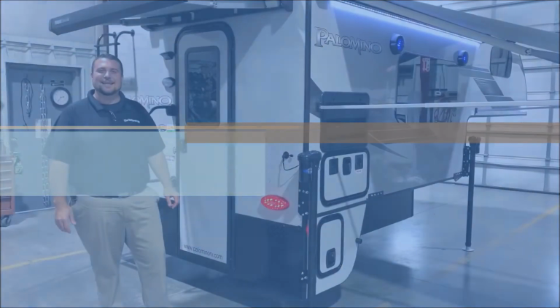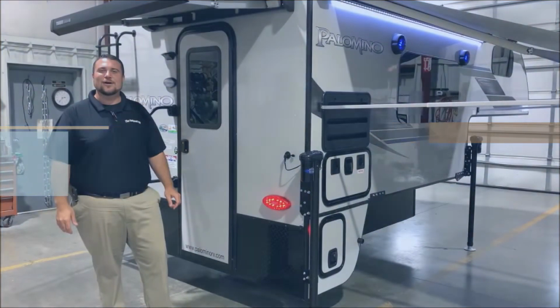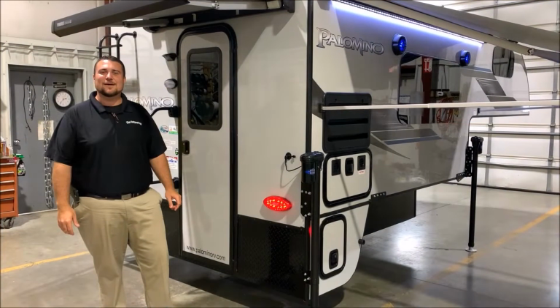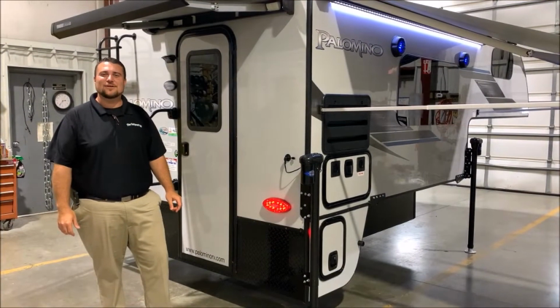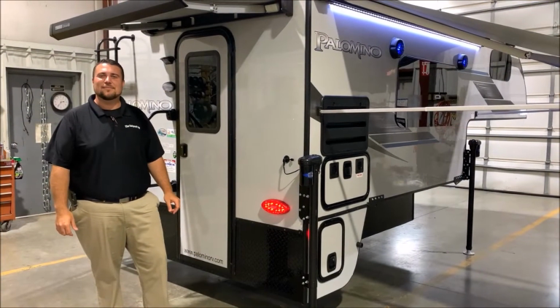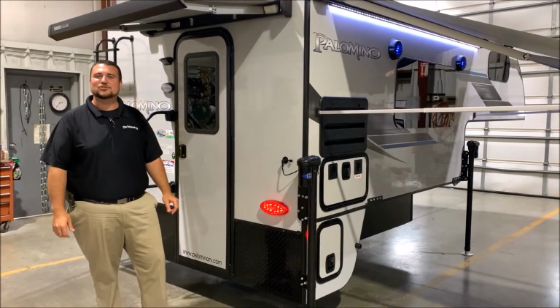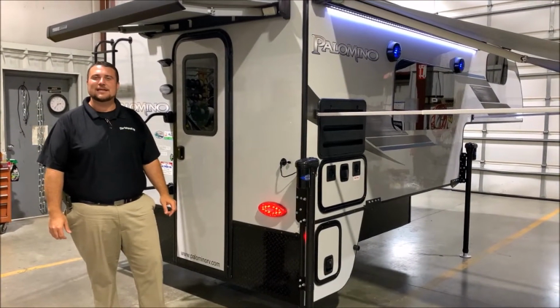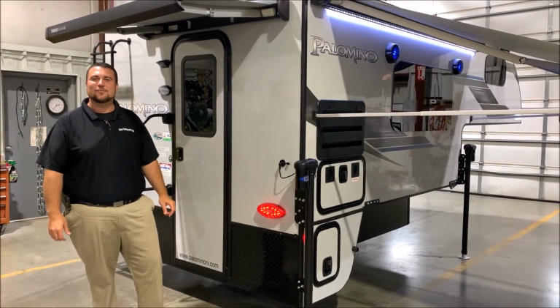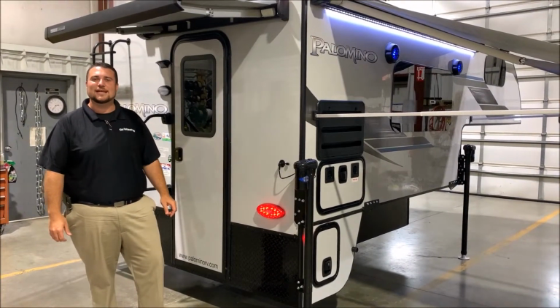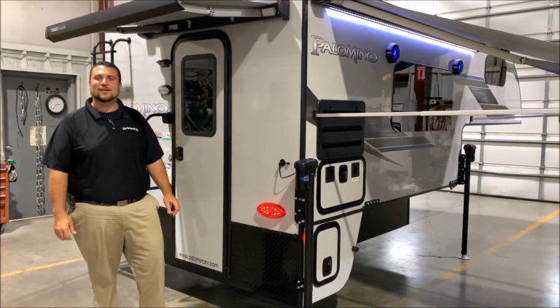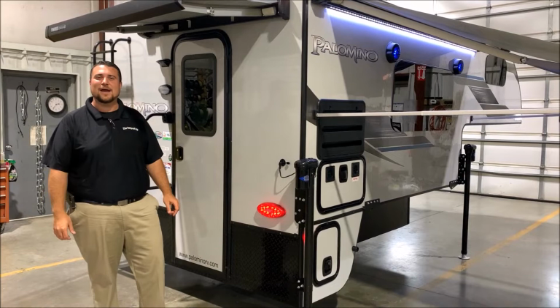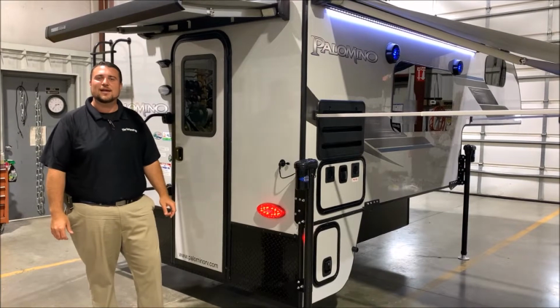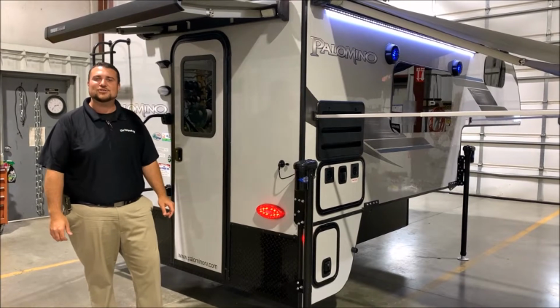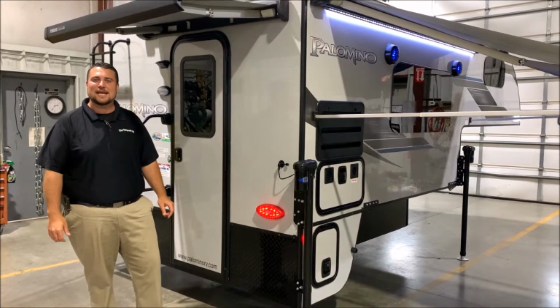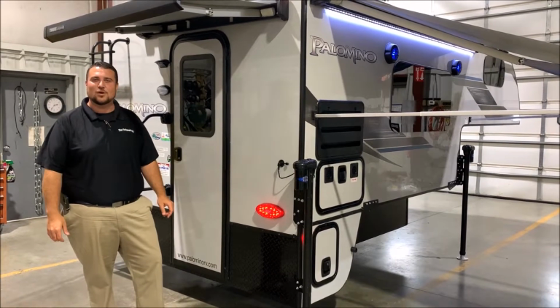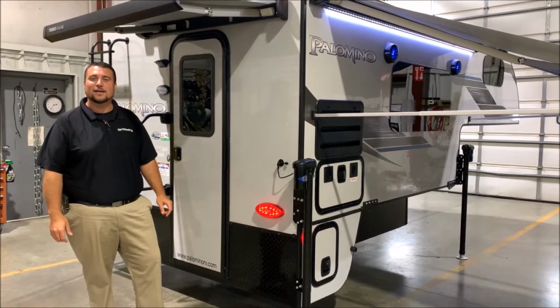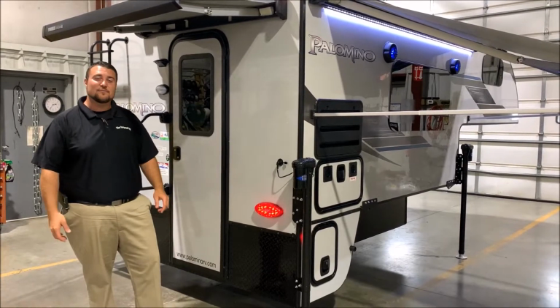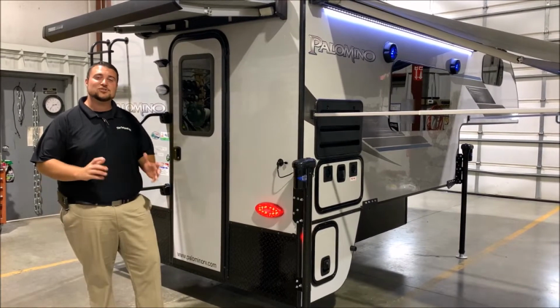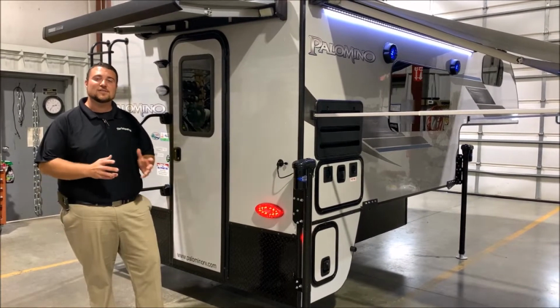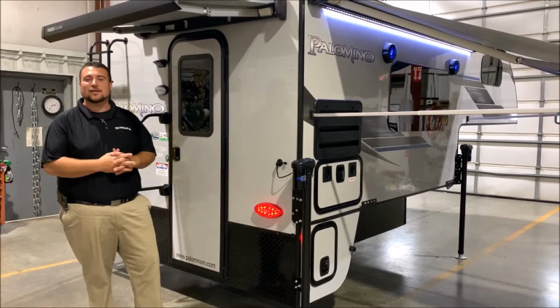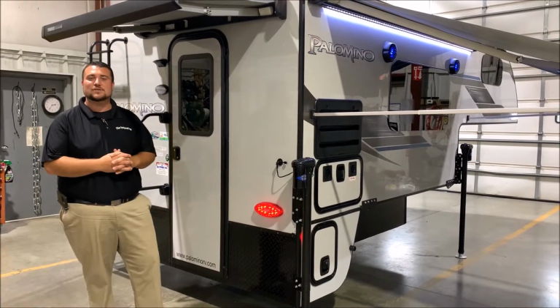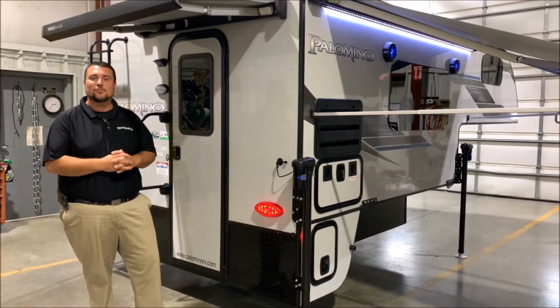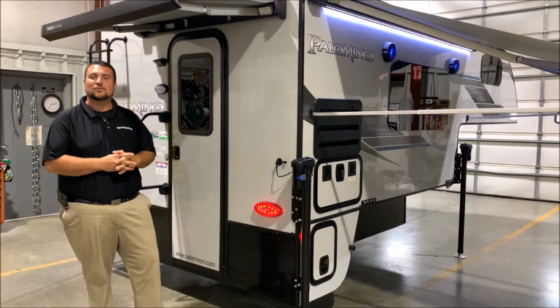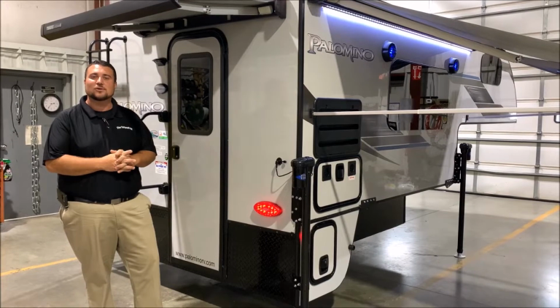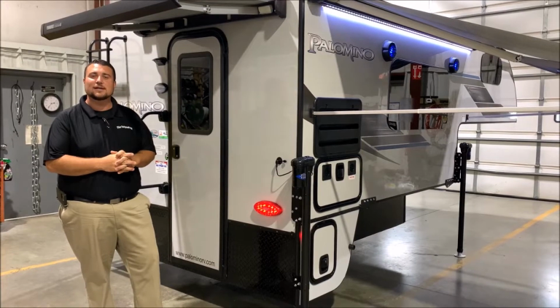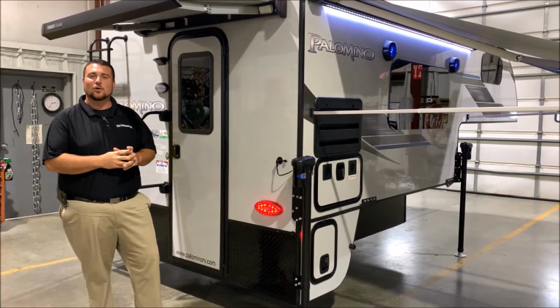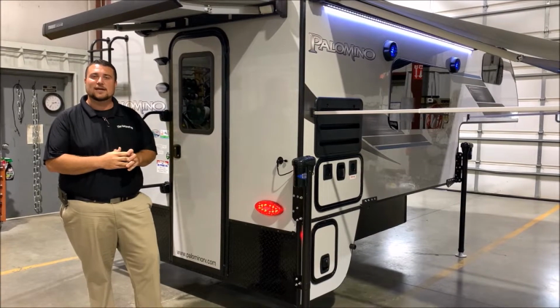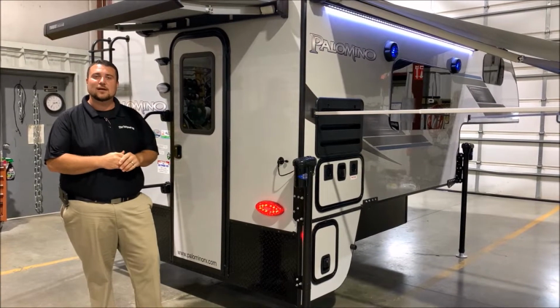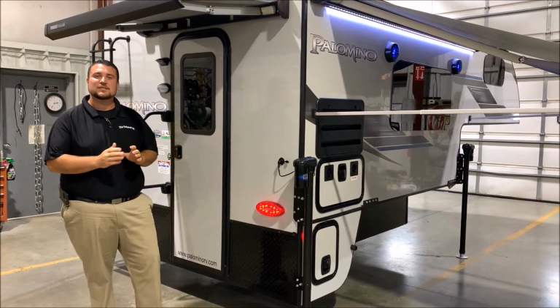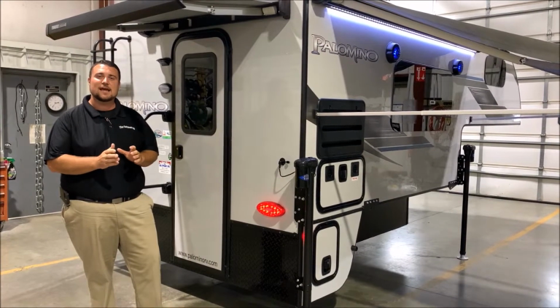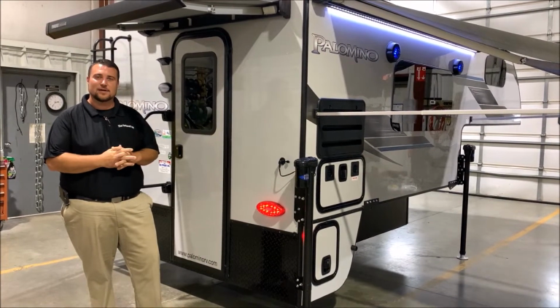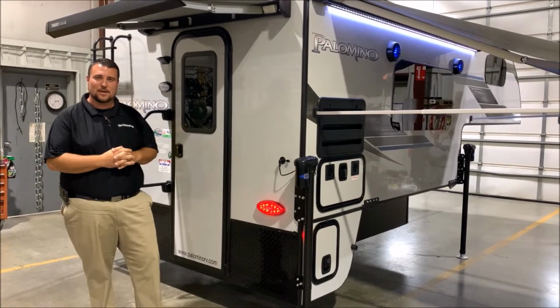Hello and welcome to the Outpost RV. My name is Jeremy and today we're going to take a look at the Palomino HS8801. Before we get started, this truck camper is compatible with a three-quarter ton or one ton truck with a six and a half or an eight foot bed.